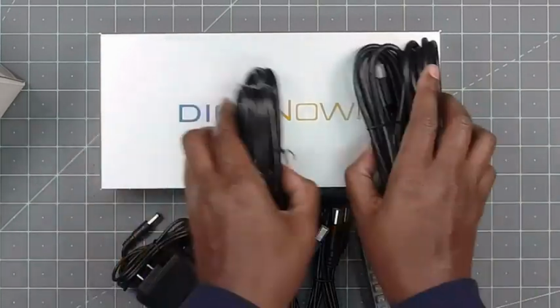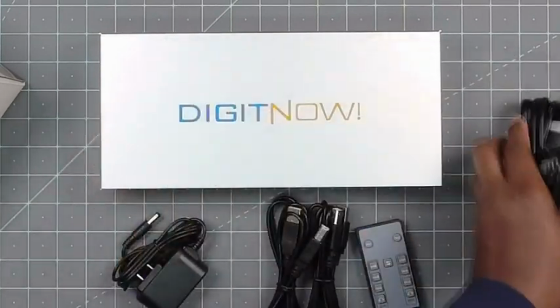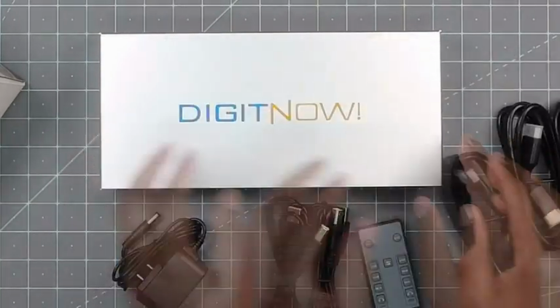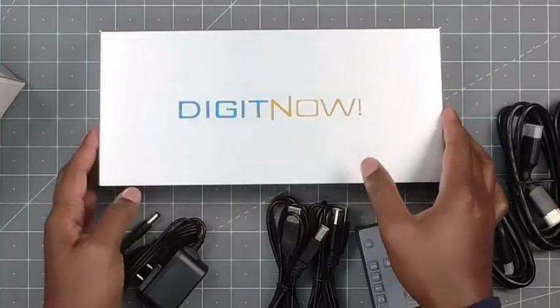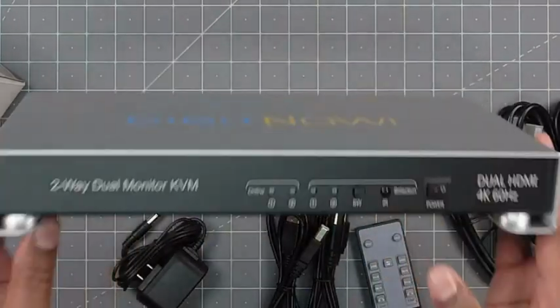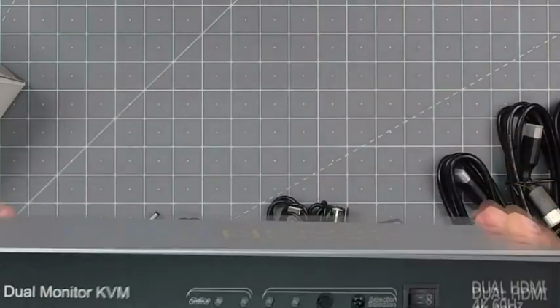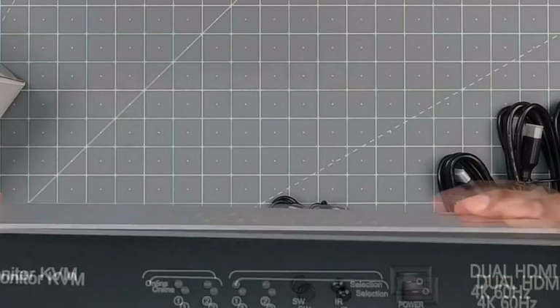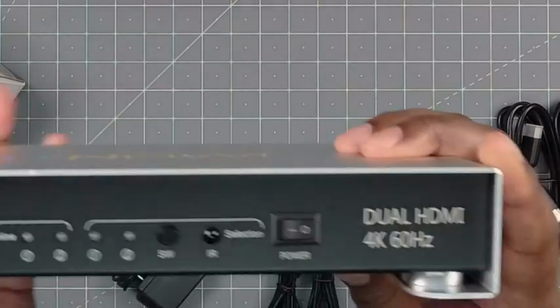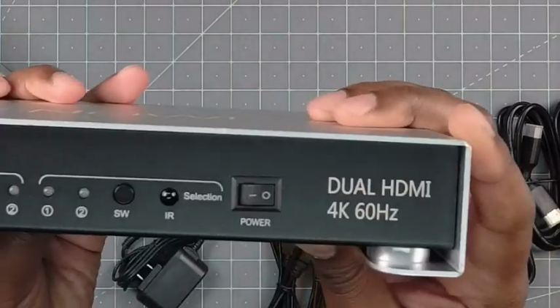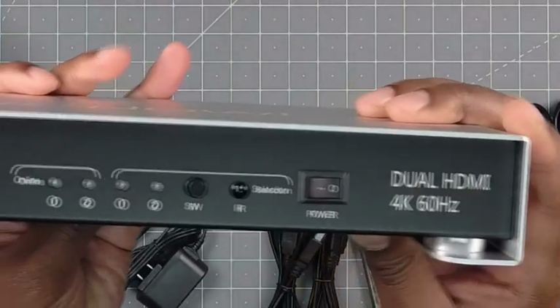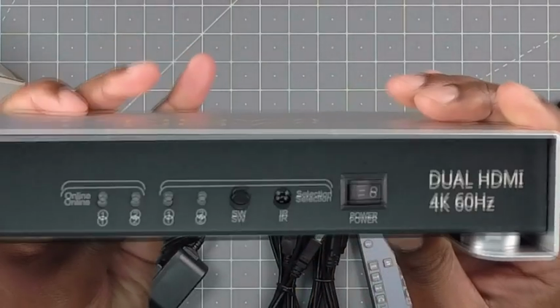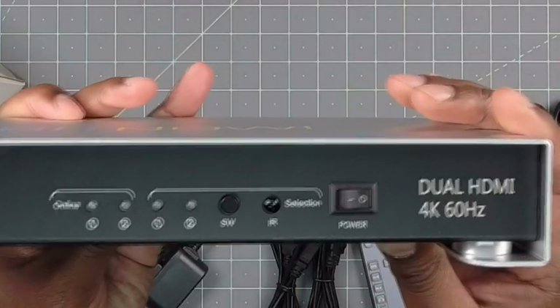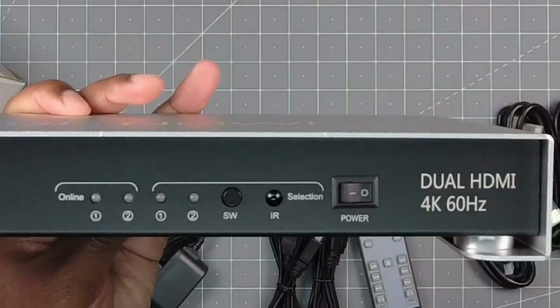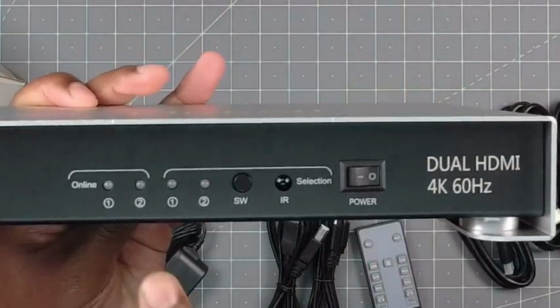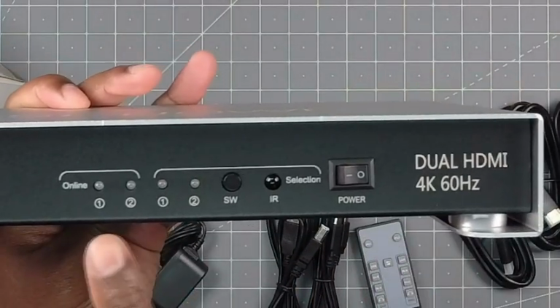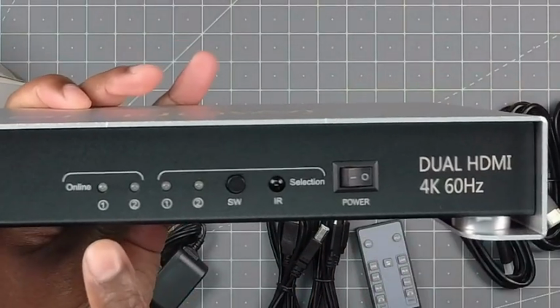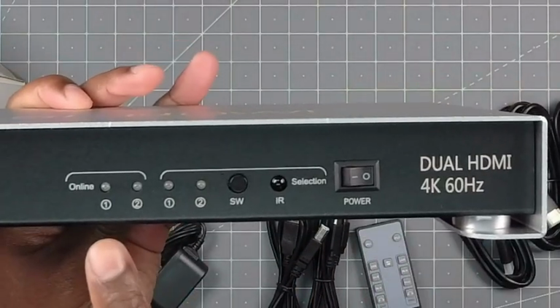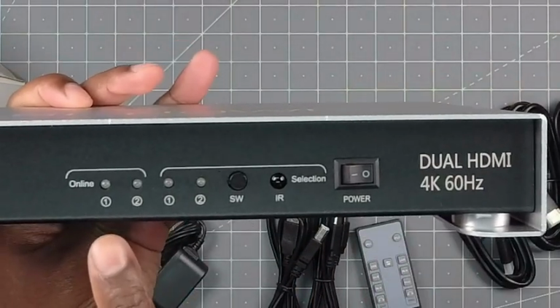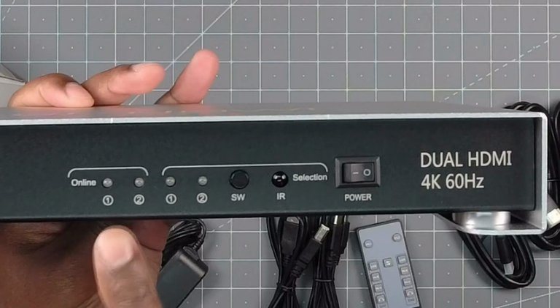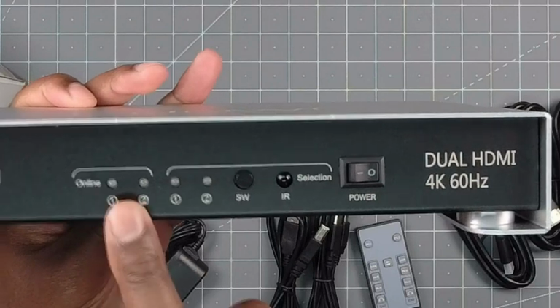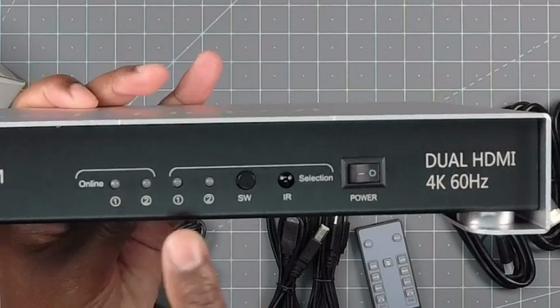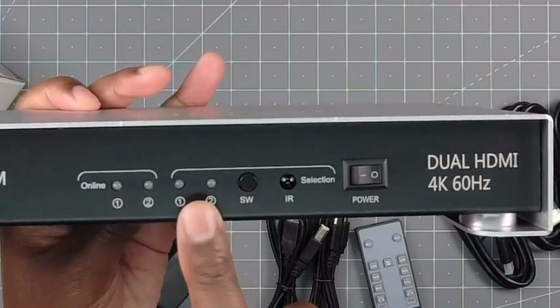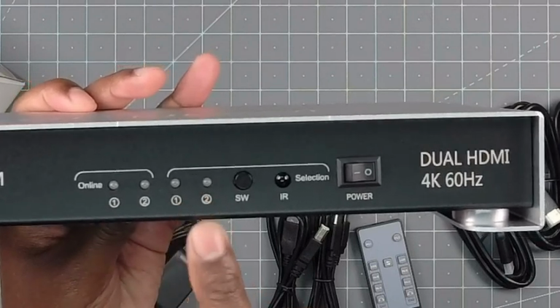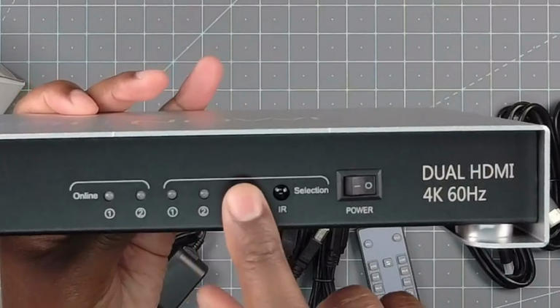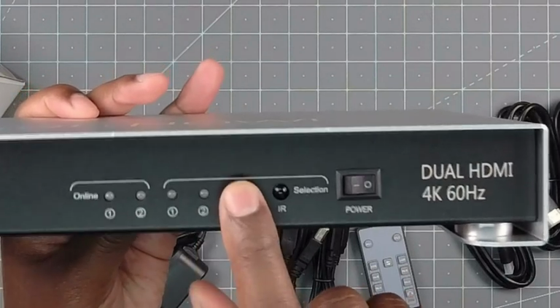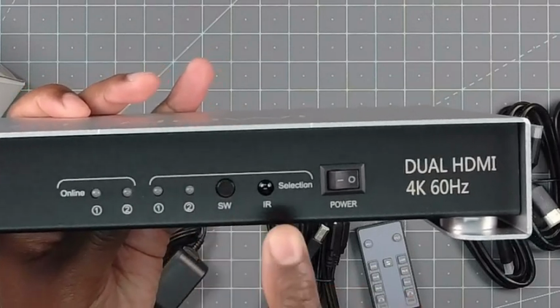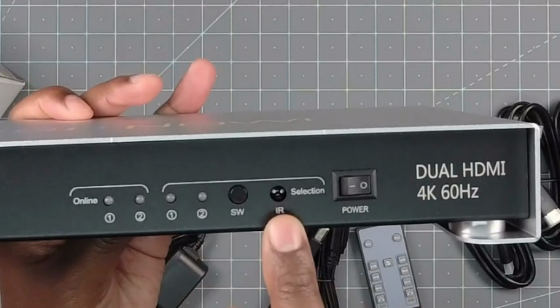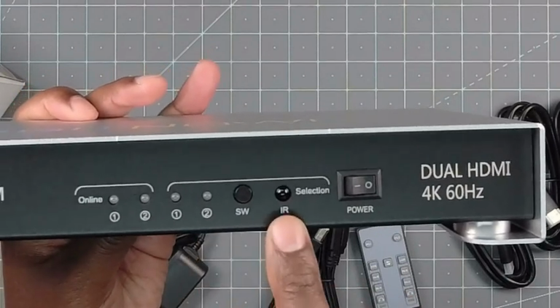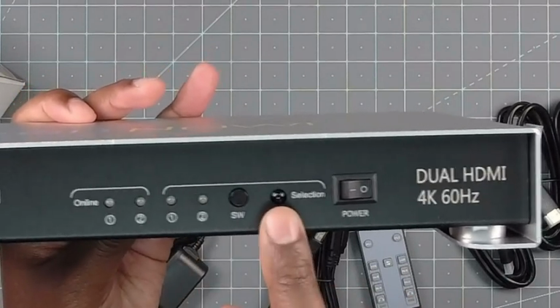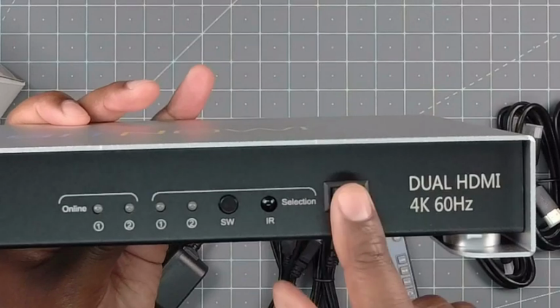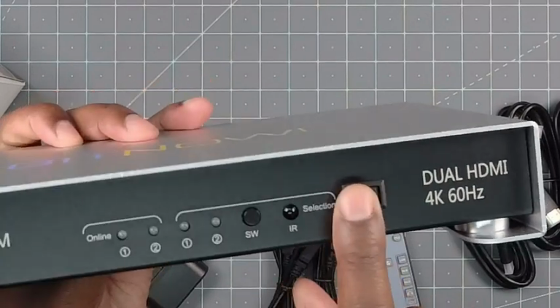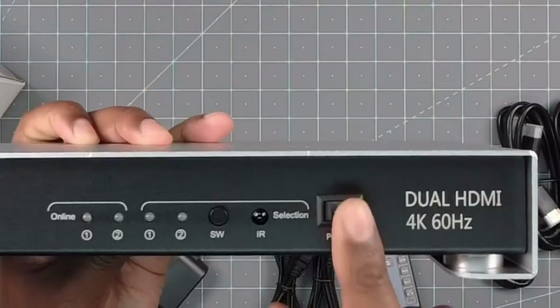Now let's talk about the unit. In the unit here, as you can see, you have PC1 and PC2. You have the switcher. Here's the IR sensor for the remote and an on/off switch.